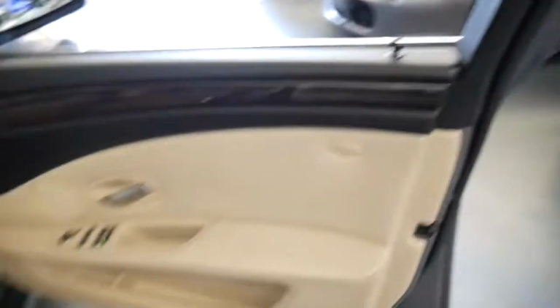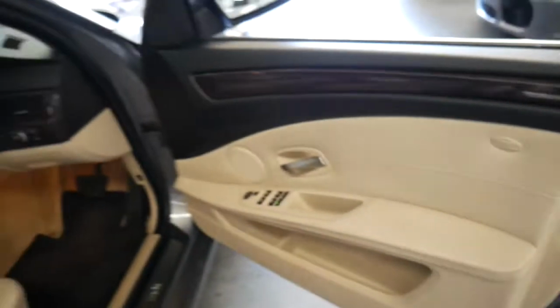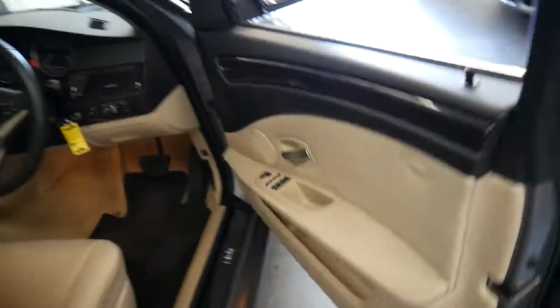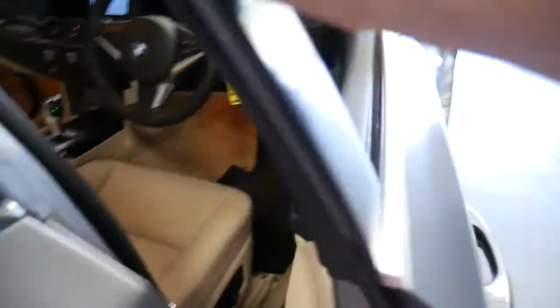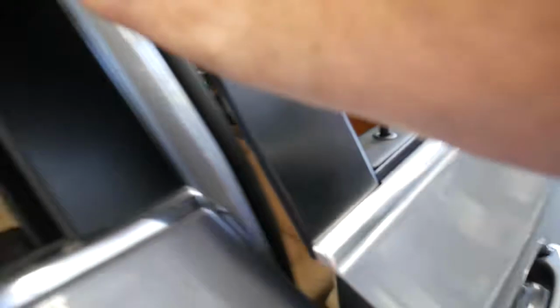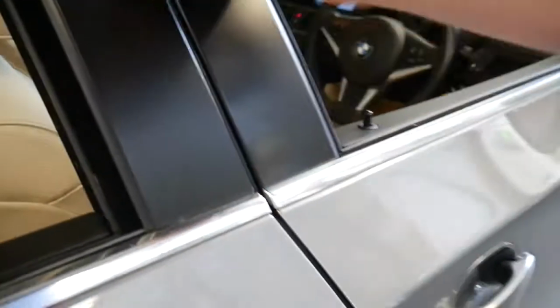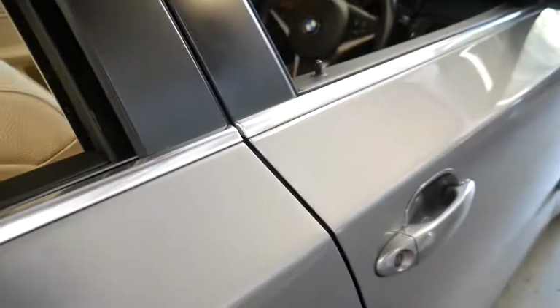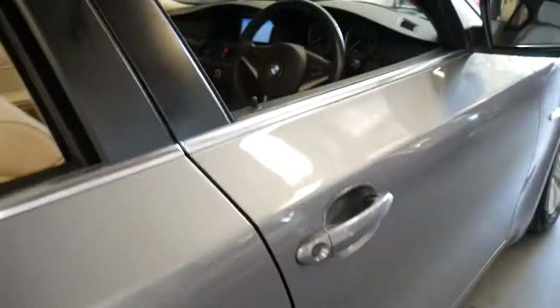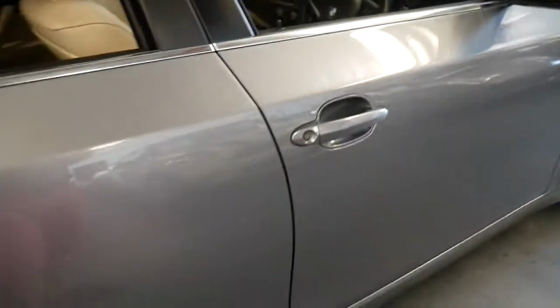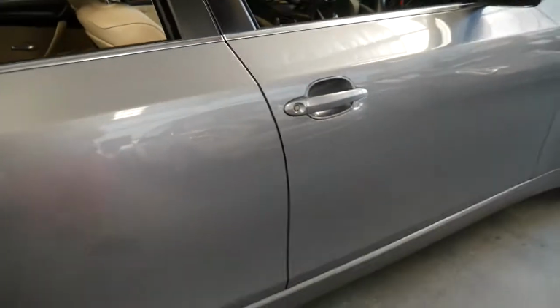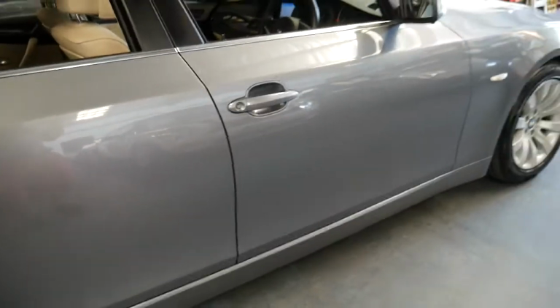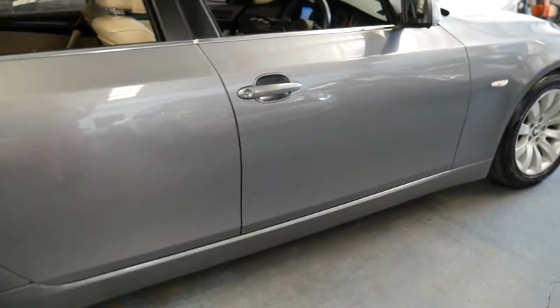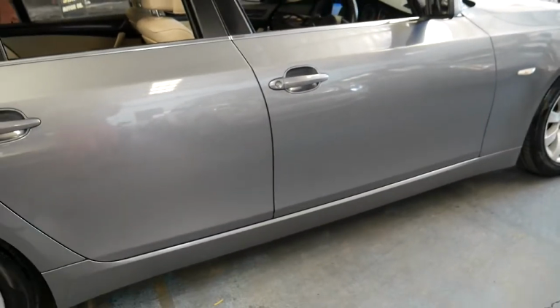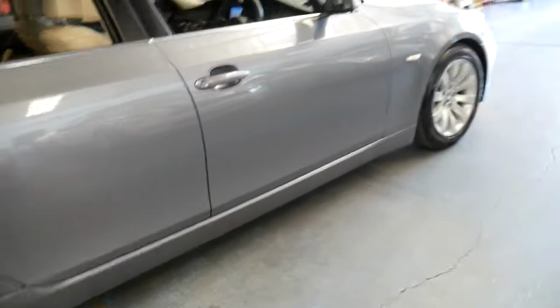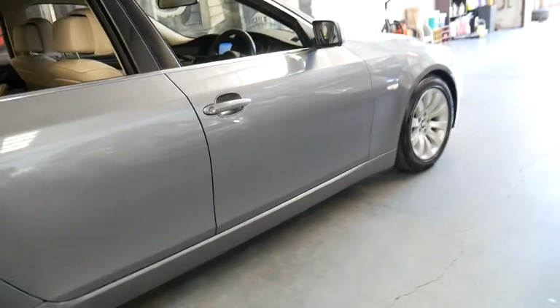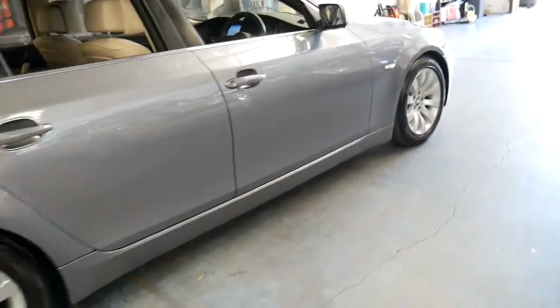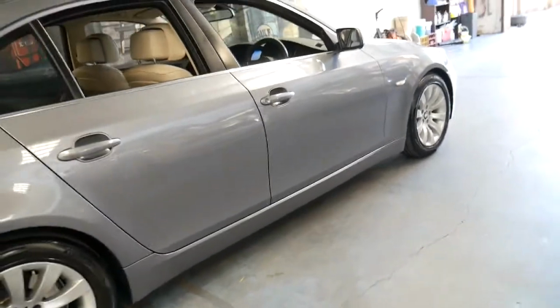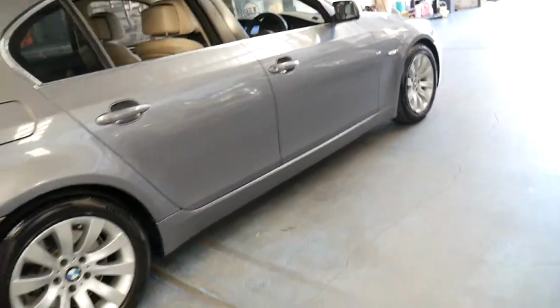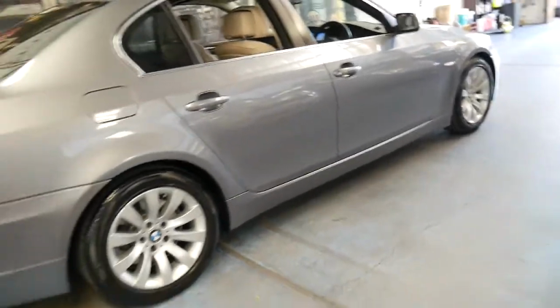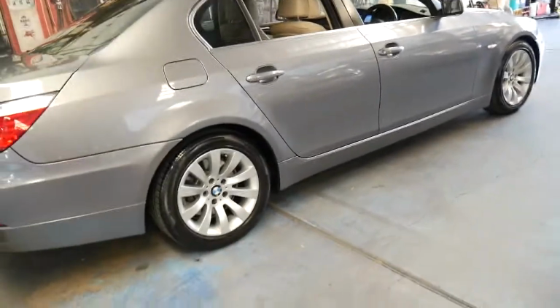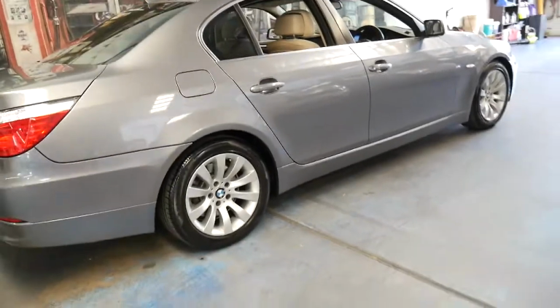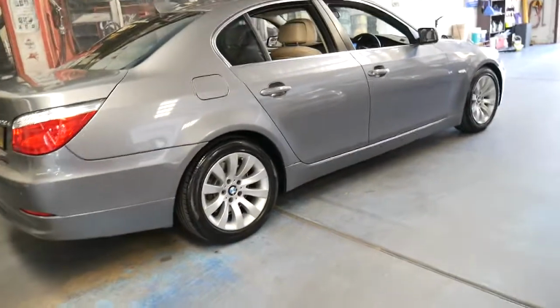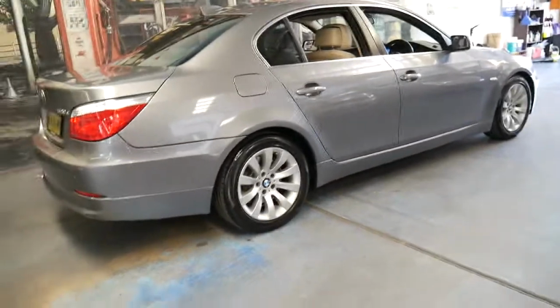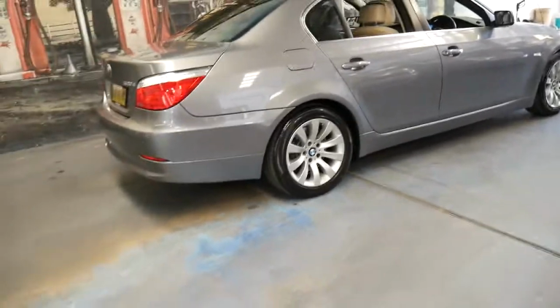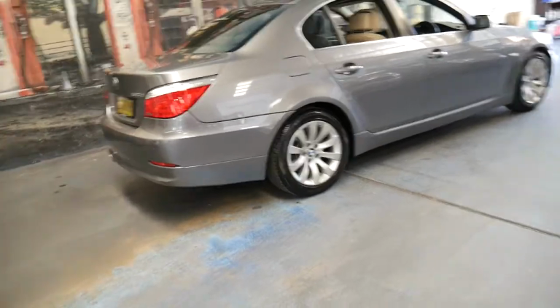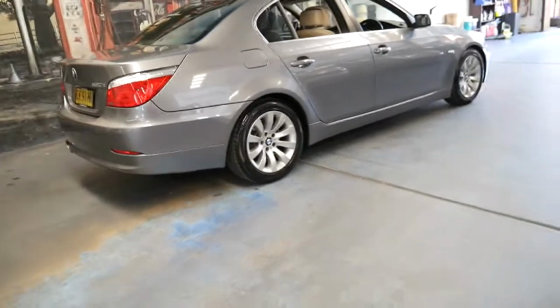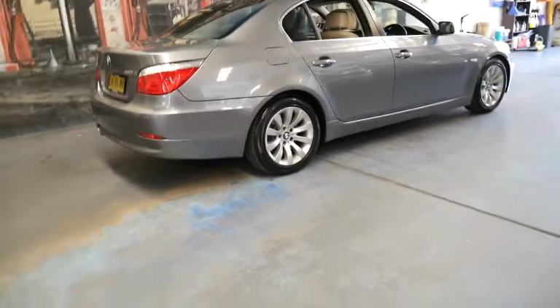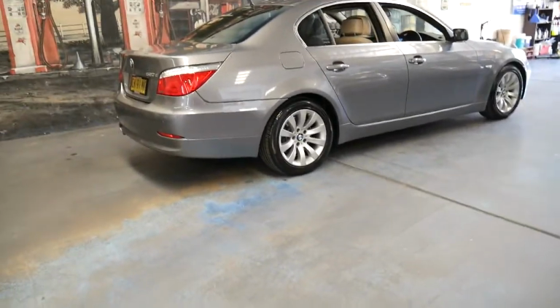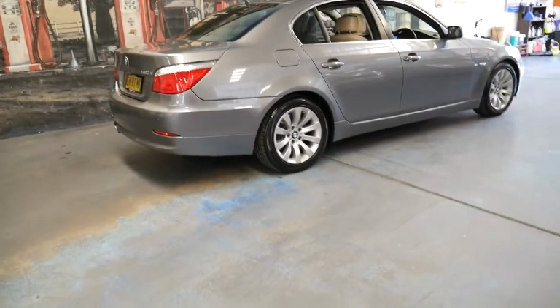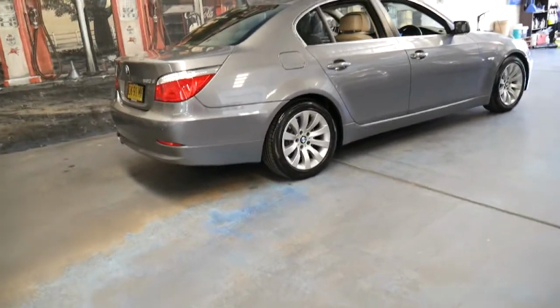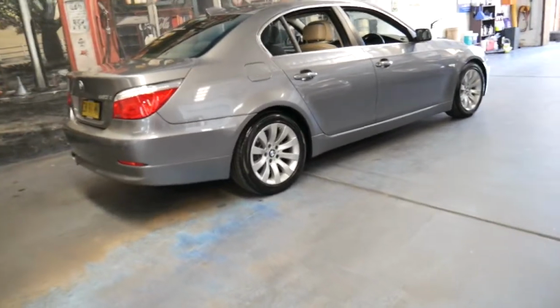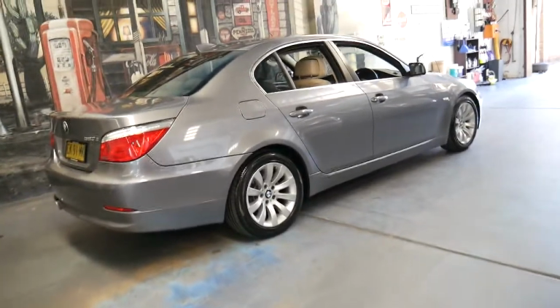A lot of the 520 diesels I've seen from 2009 have been grey — a darker grey than this car — with black interior, which some people like. Personally I much prefer light grey with cream interior. I think it's a much nicer colour combination.